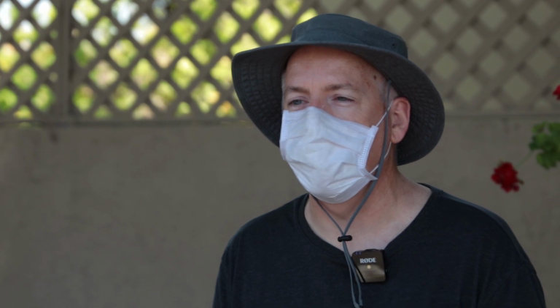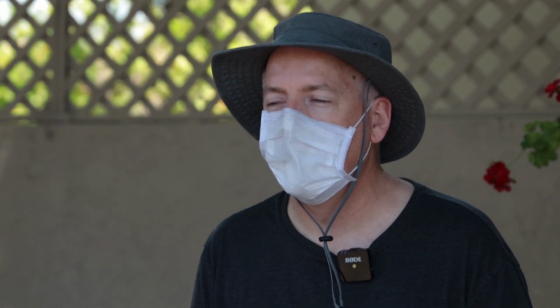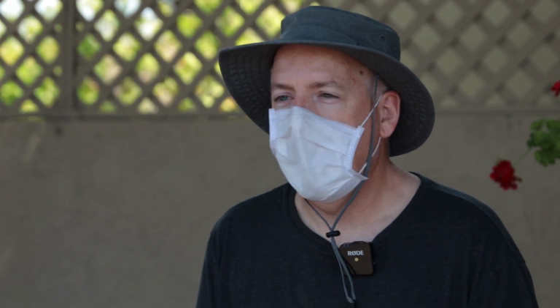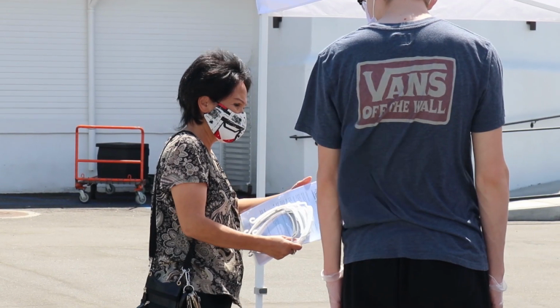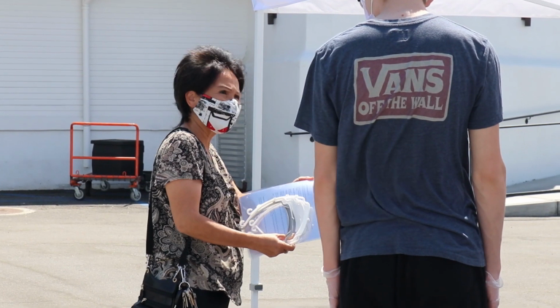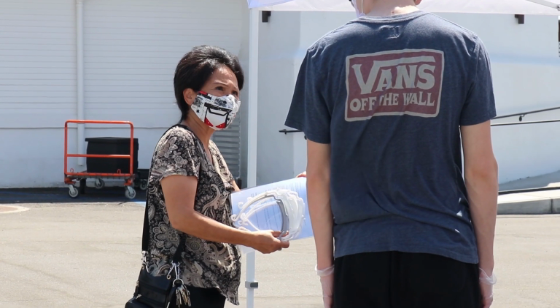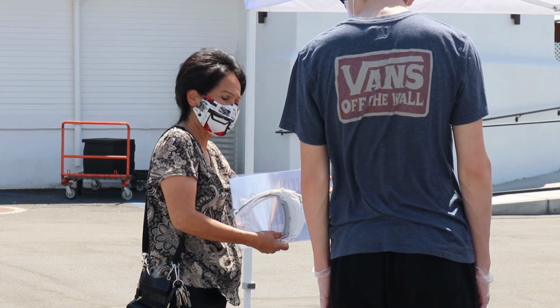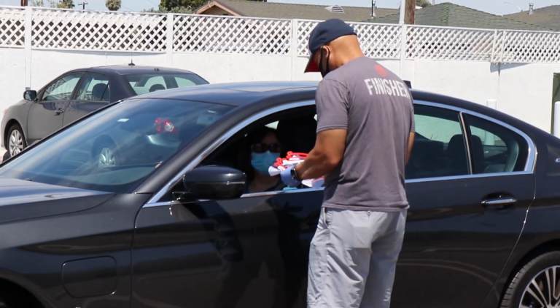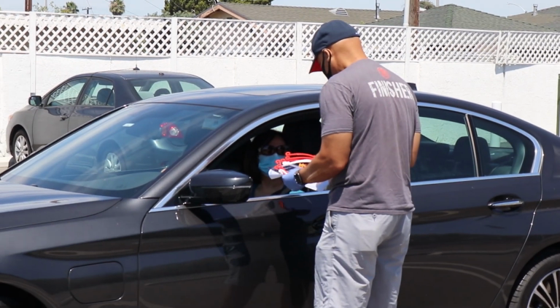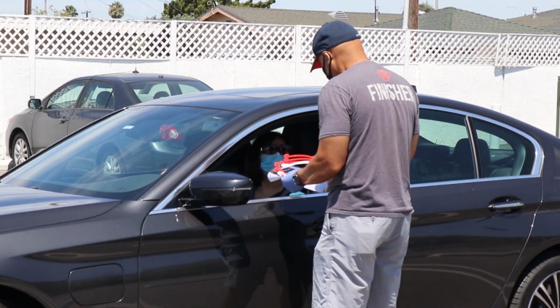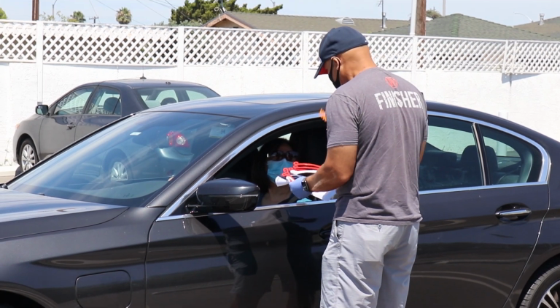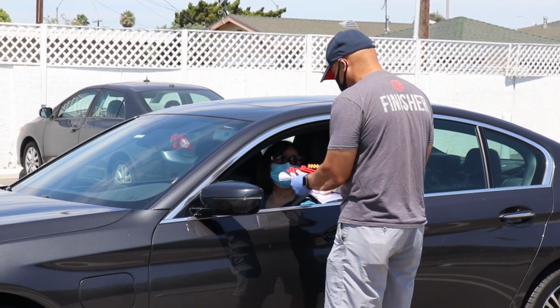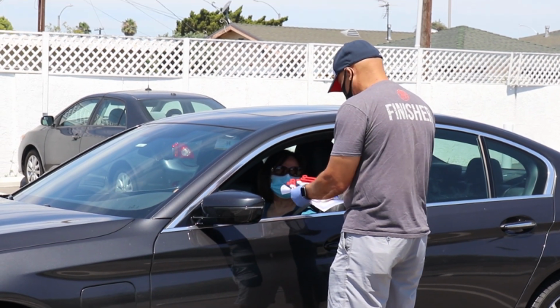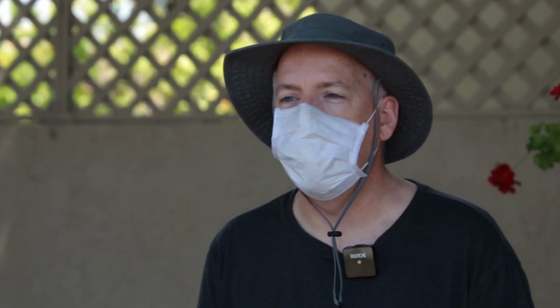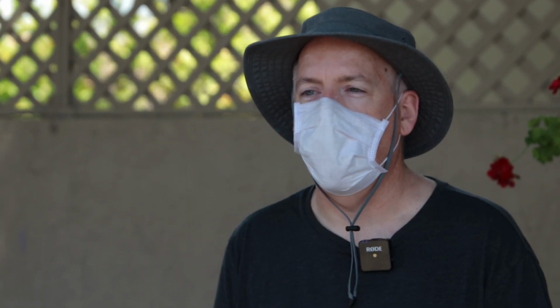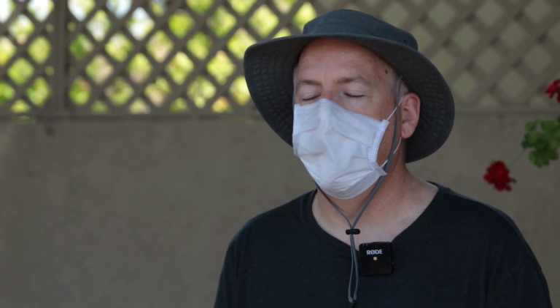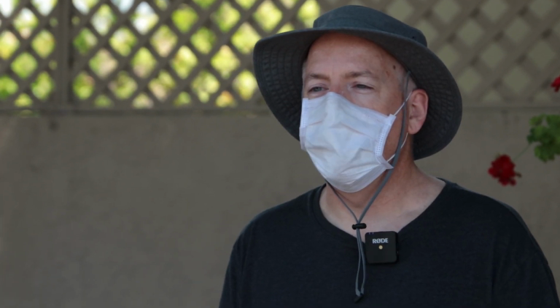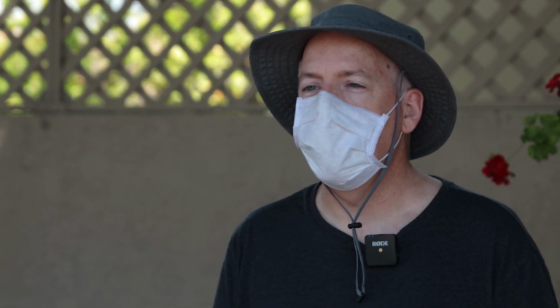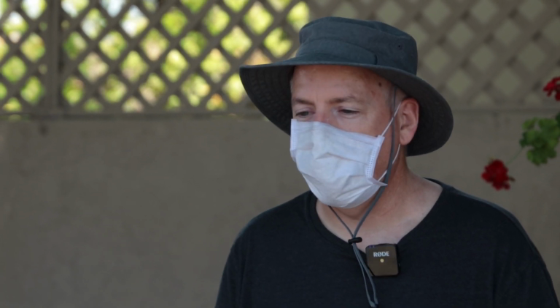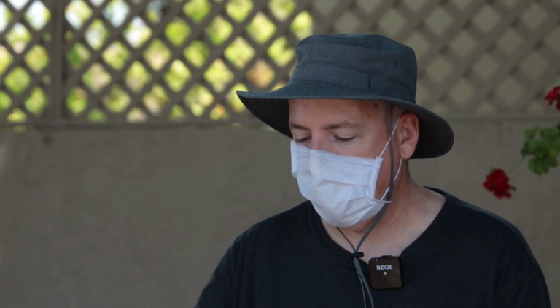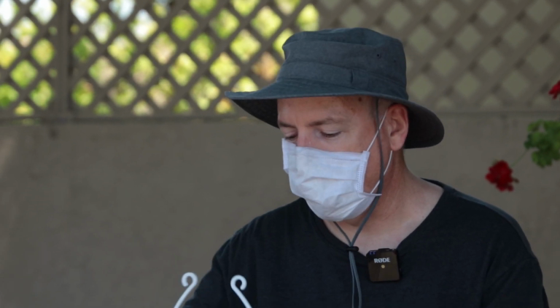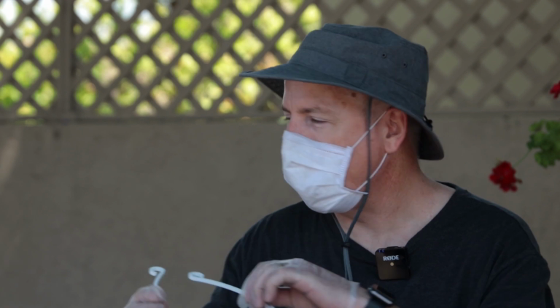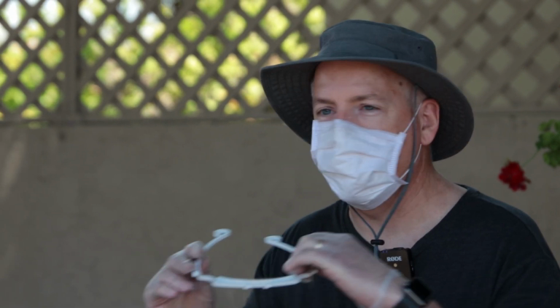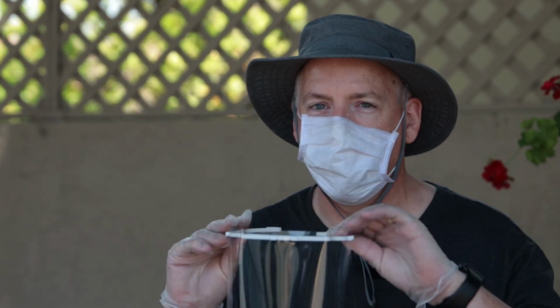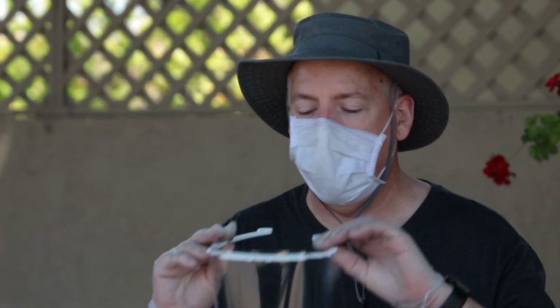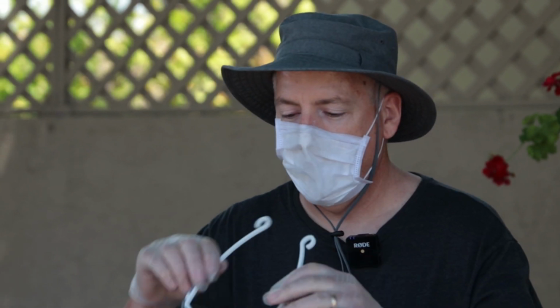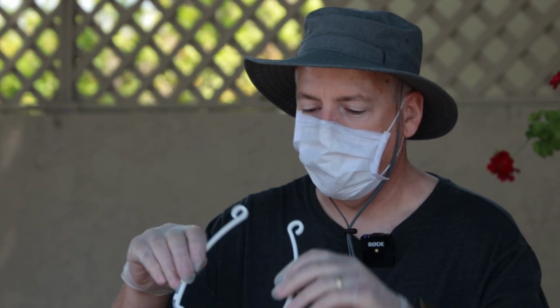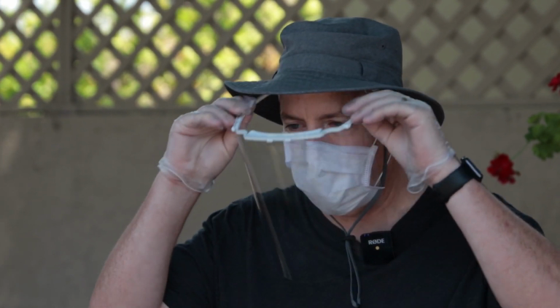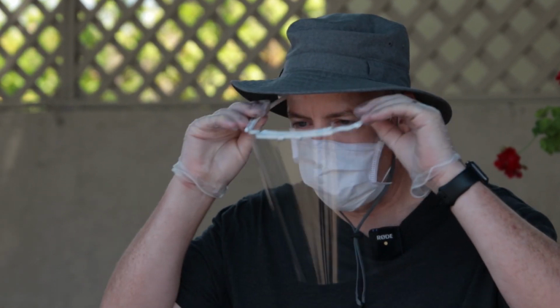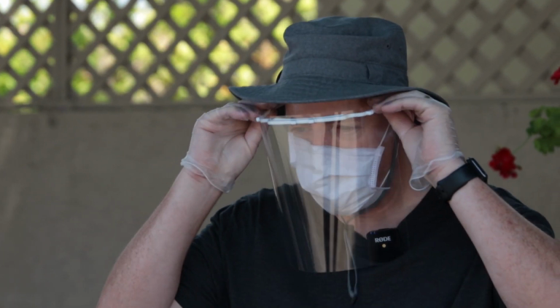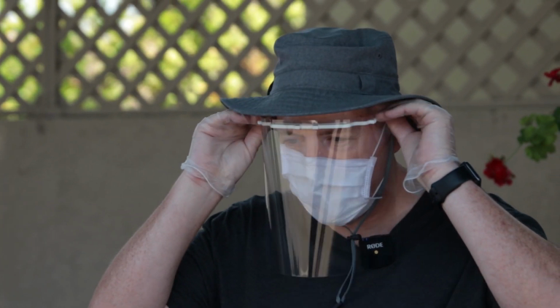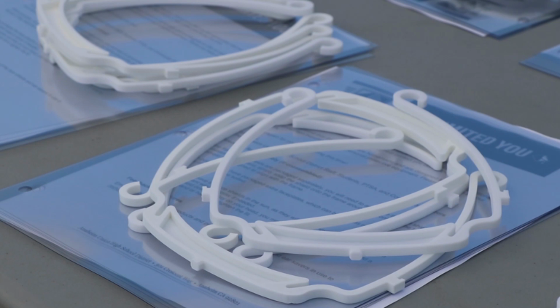This all started with a couple of our teachers at Walker Junior High — Jack Upton and Nish Takahara — using 3D printers and laser cutters to generate these face shields that workers can use.